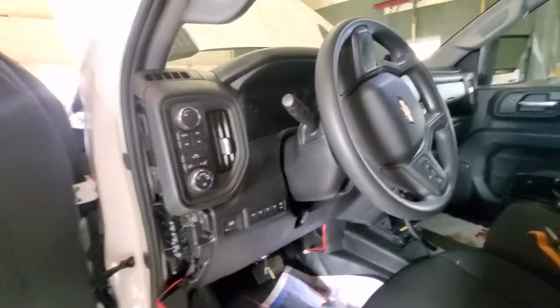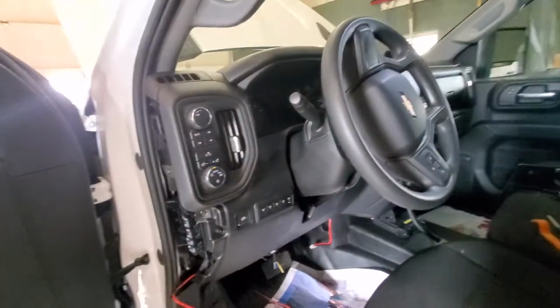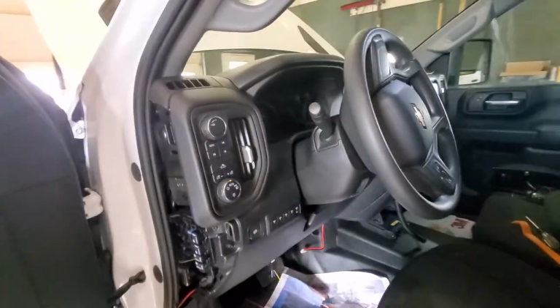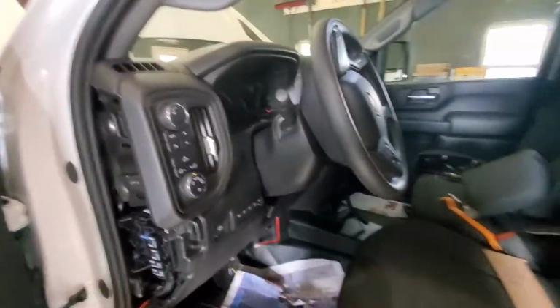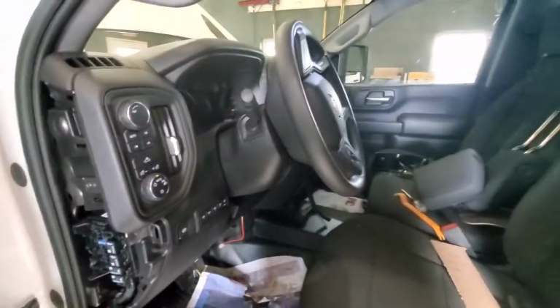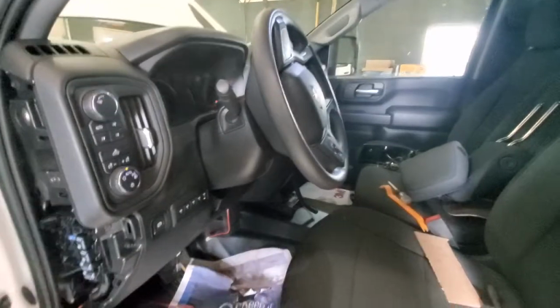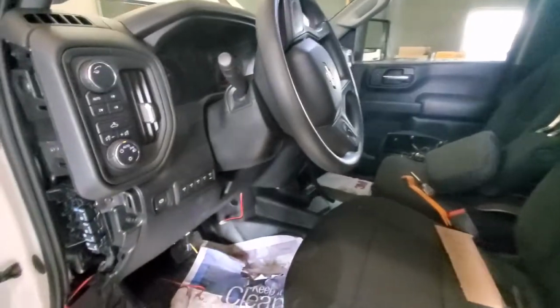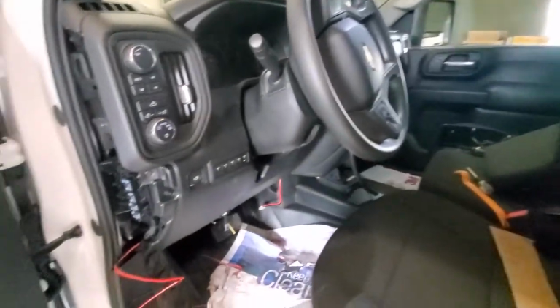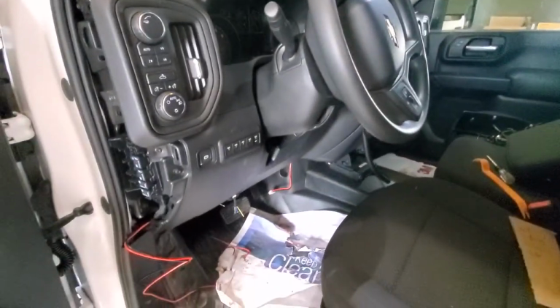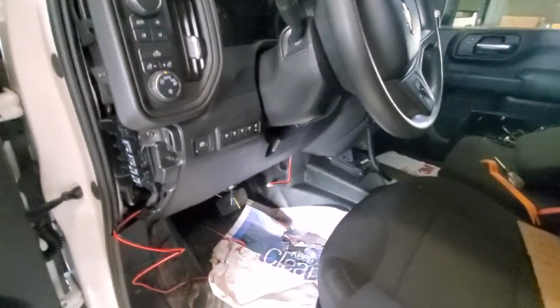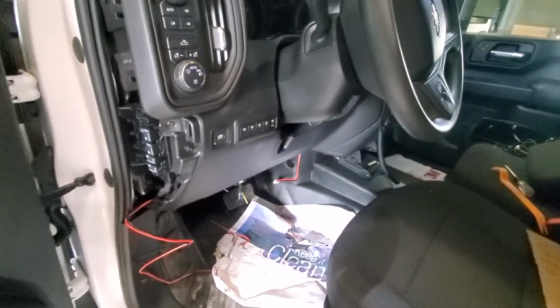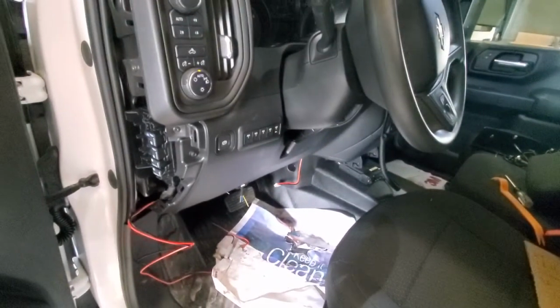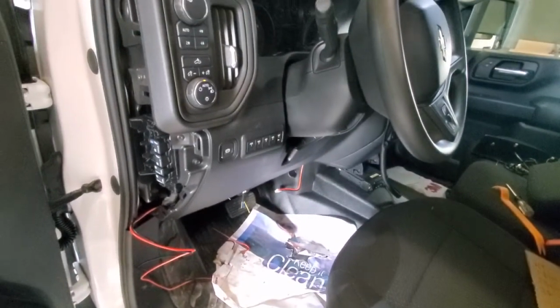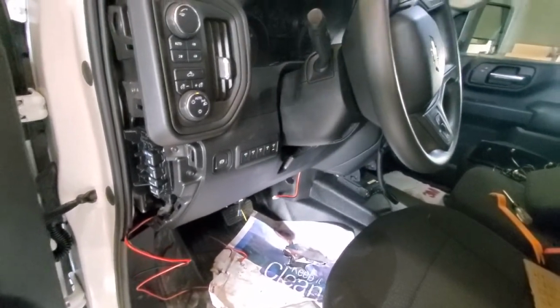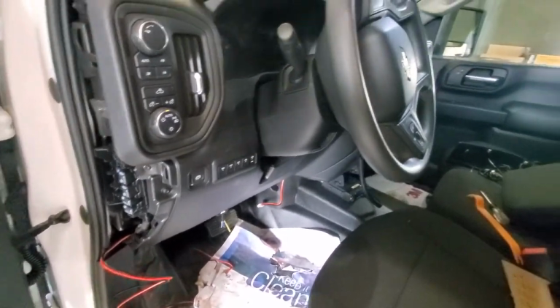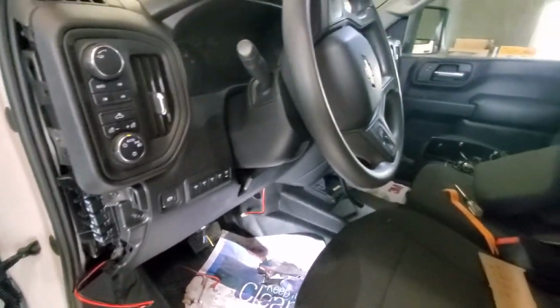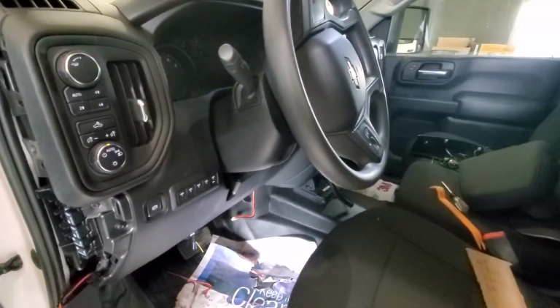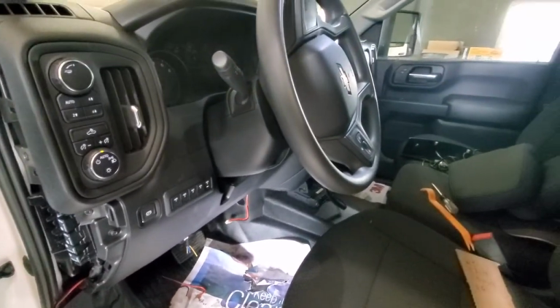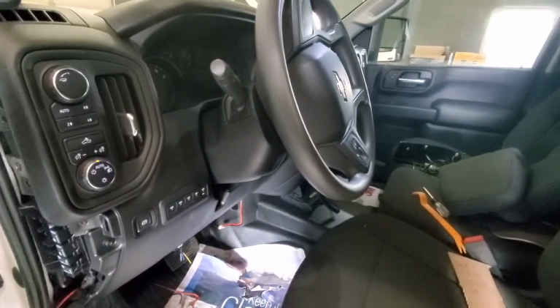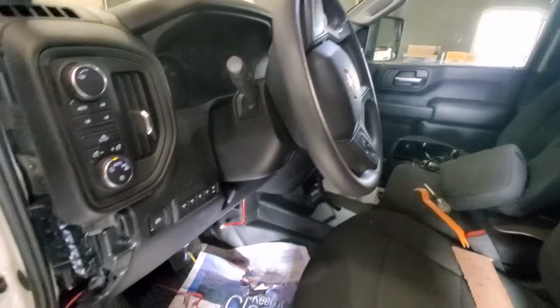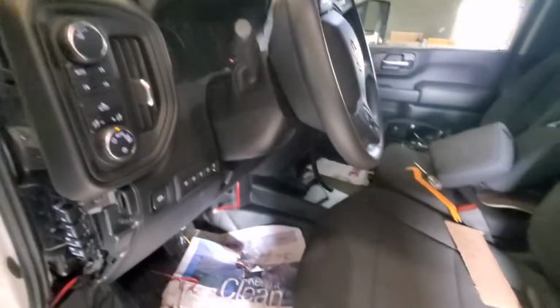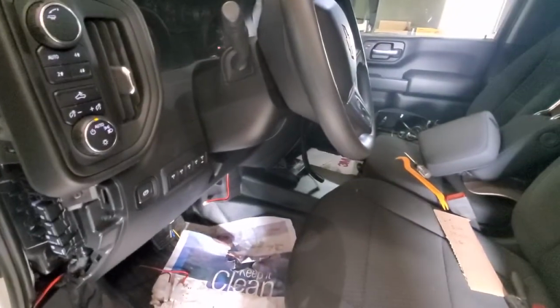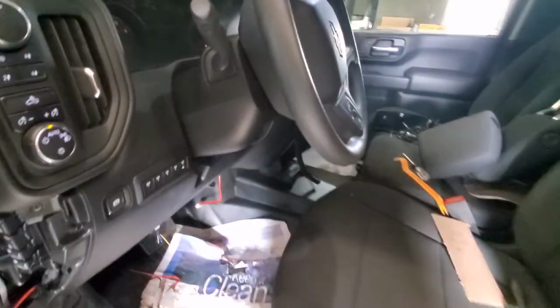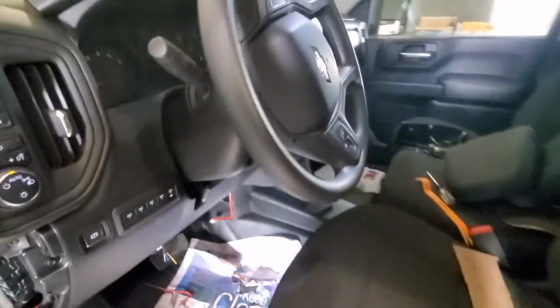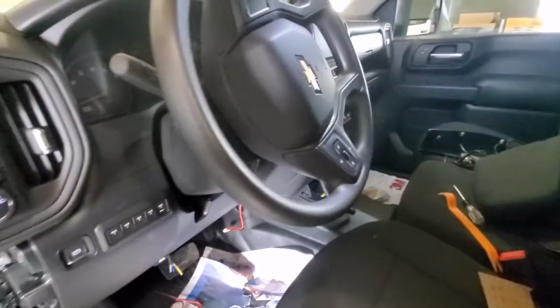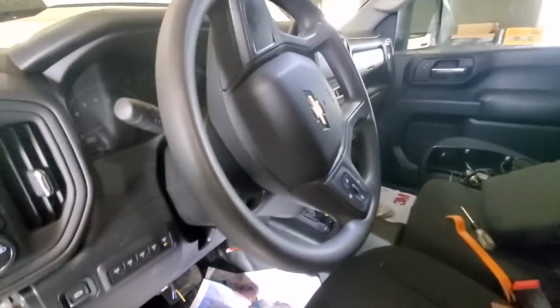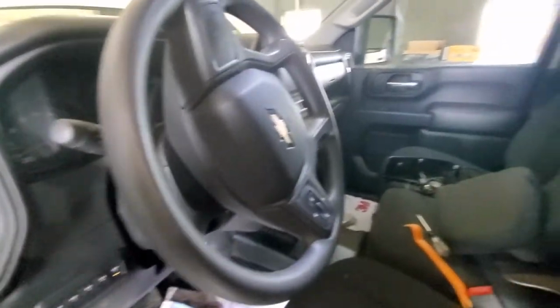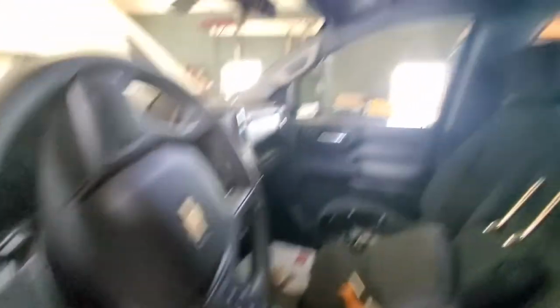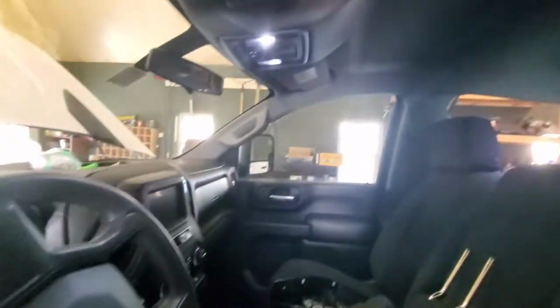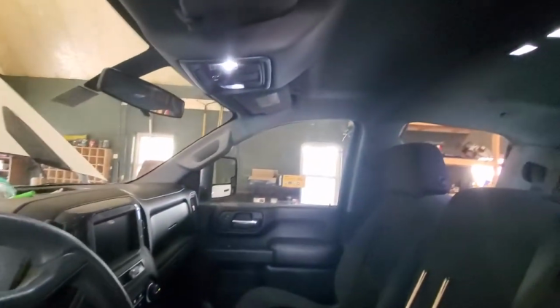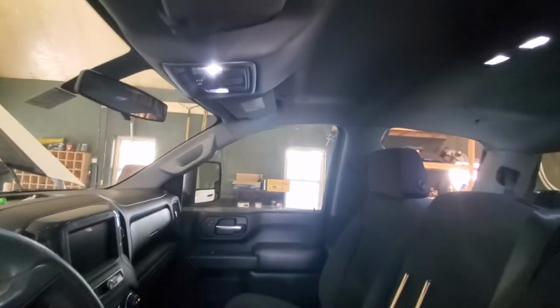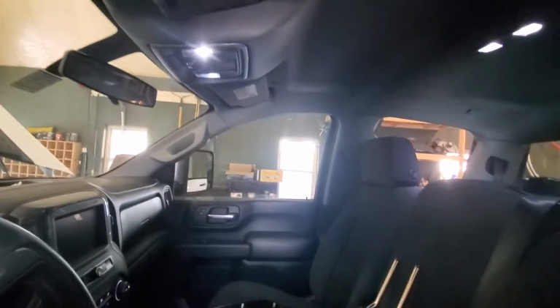So then I started looking for the wire for the fifth switch, which is supposedly somewhere near the roof, so that I can use it for an amber light, or whatever color light.